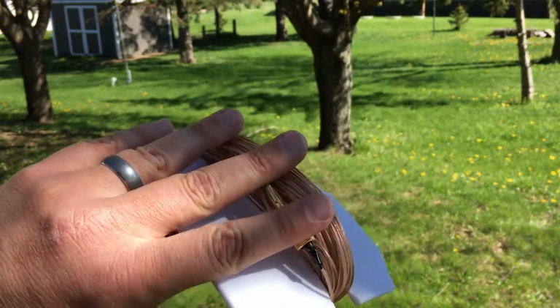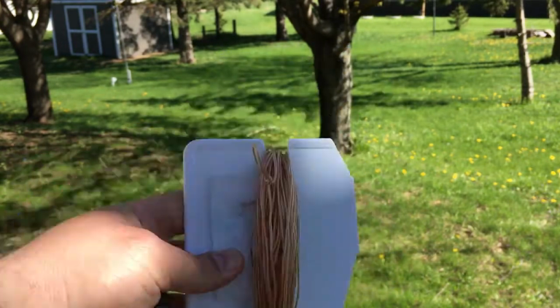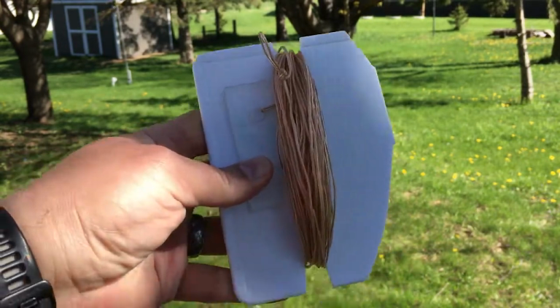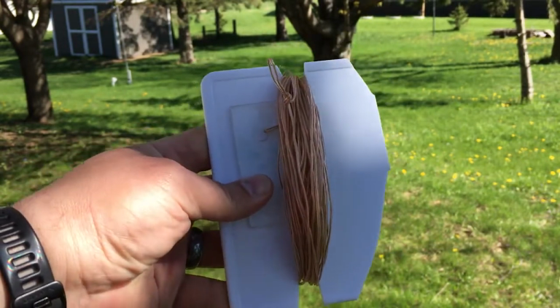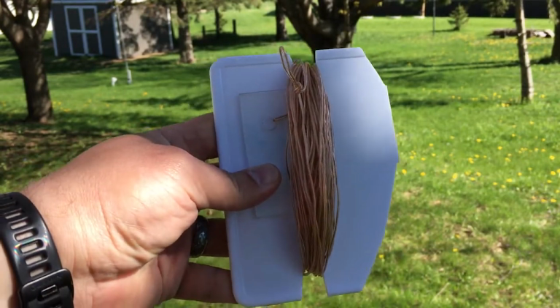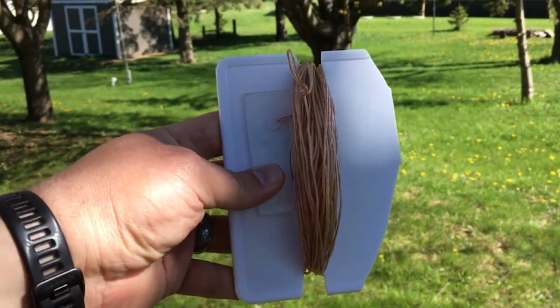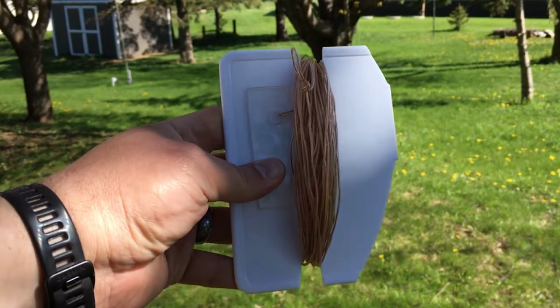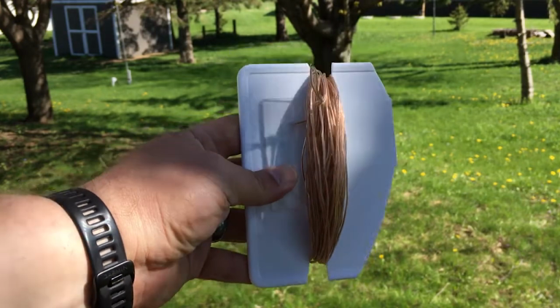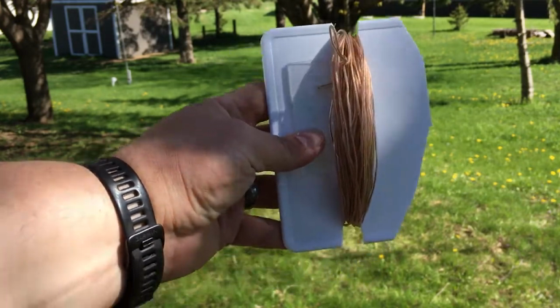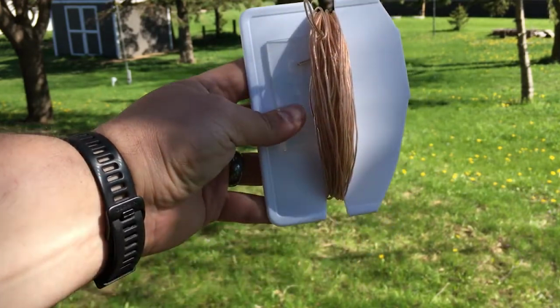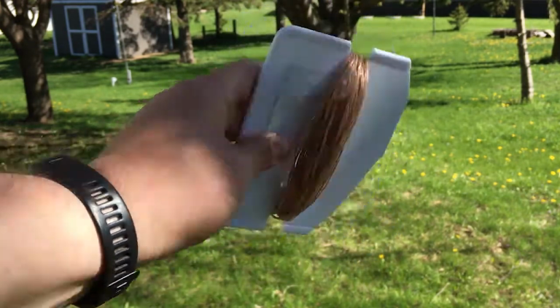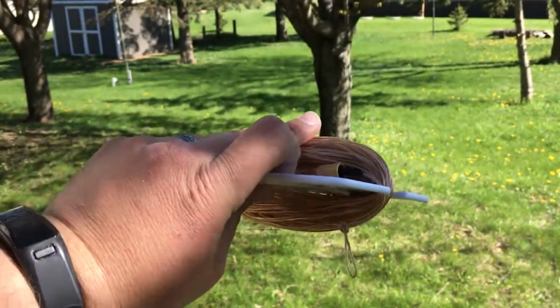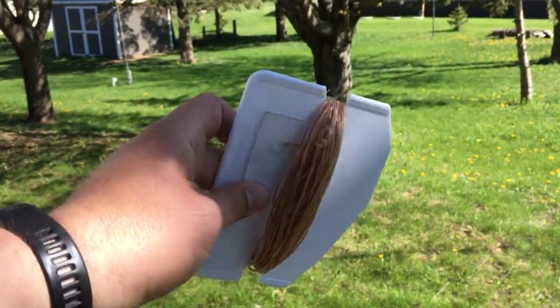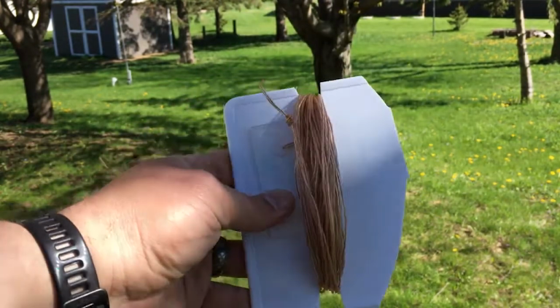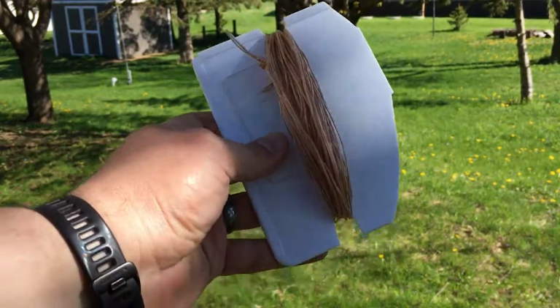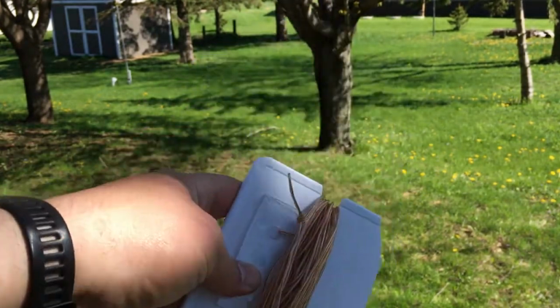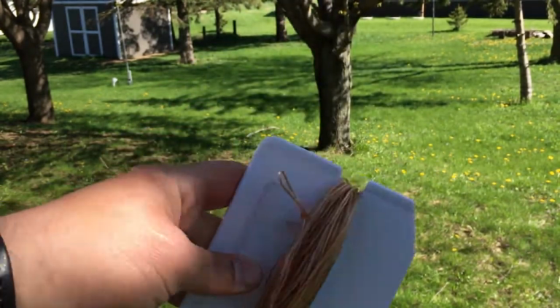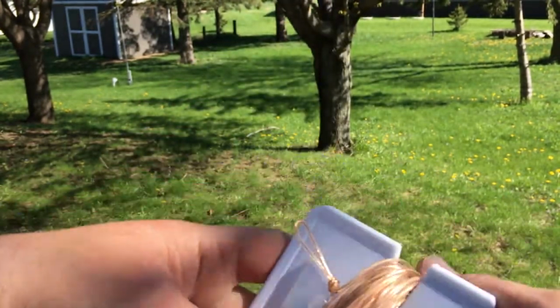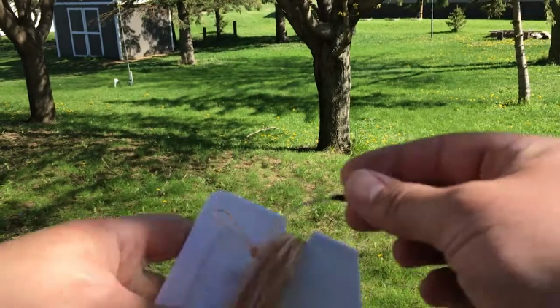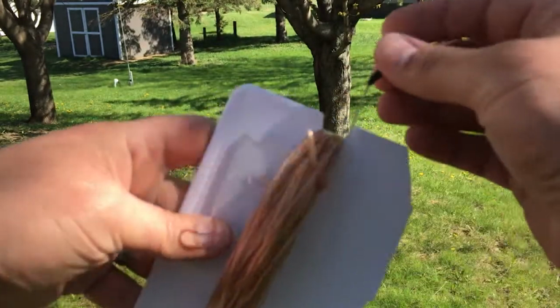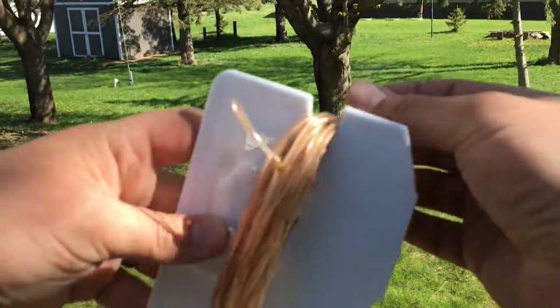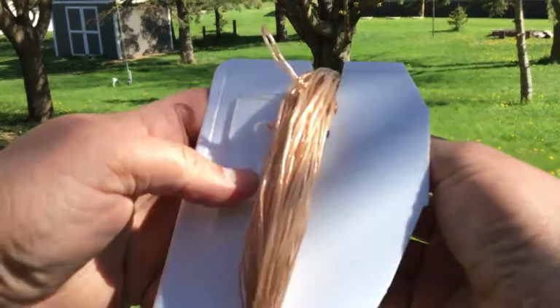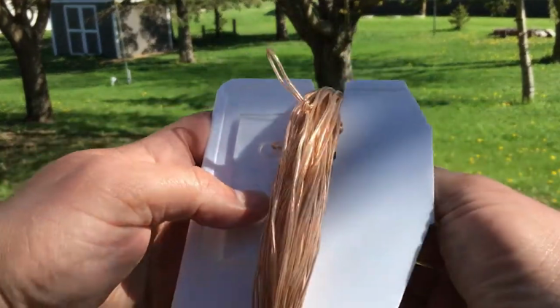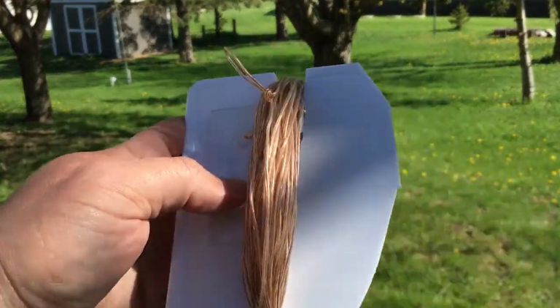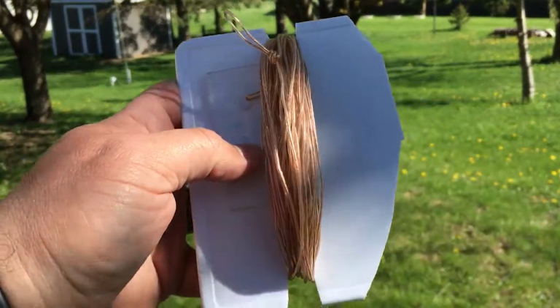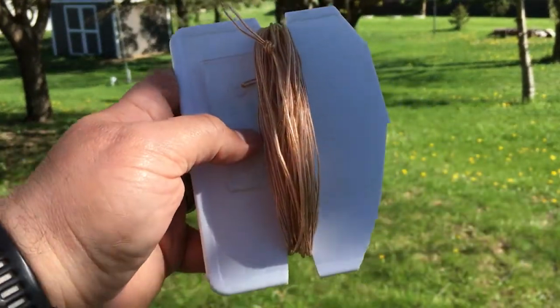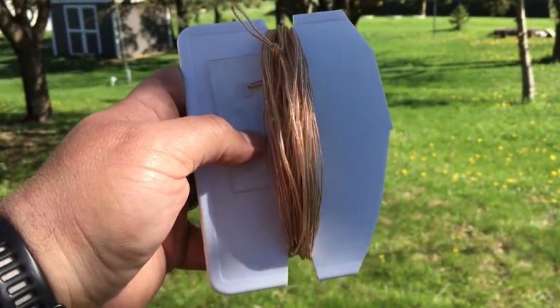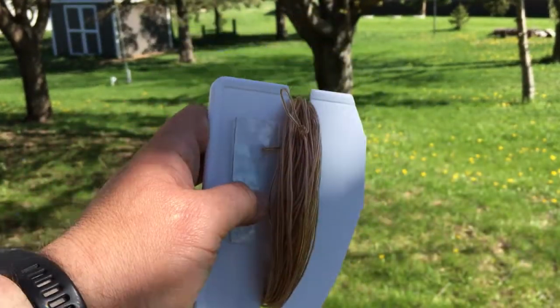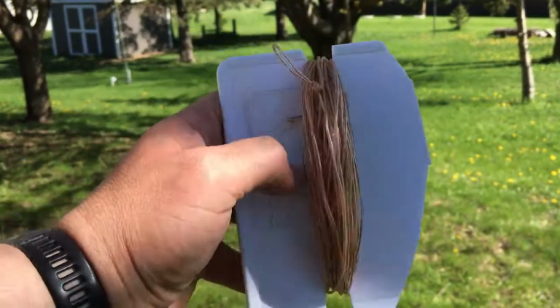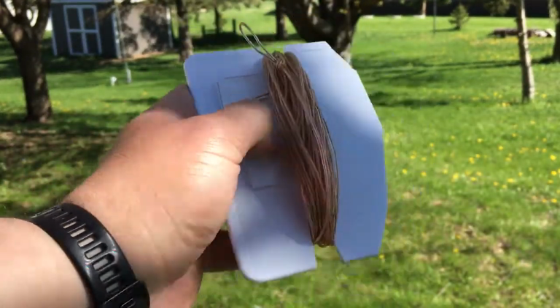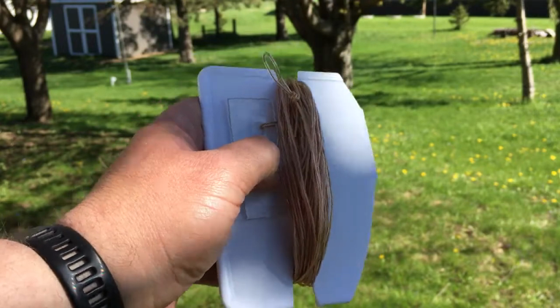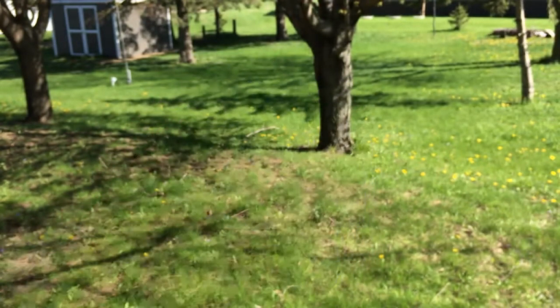Surprisingly, it actually wound up faster than either one of the kite winders, and it doesn't look like it's going to dangle too badly. It might come unraveled in the bag but I'm not too terribly concerned about it. This seems like it will work all right.